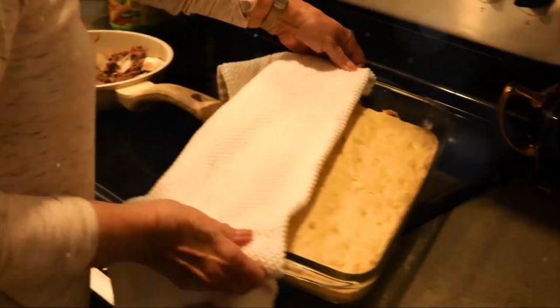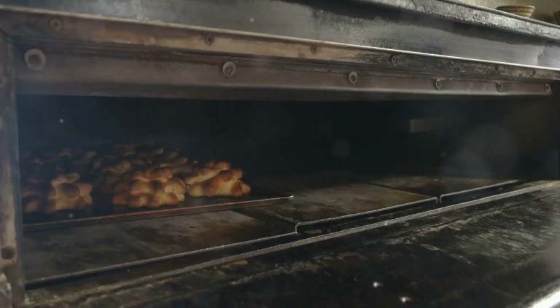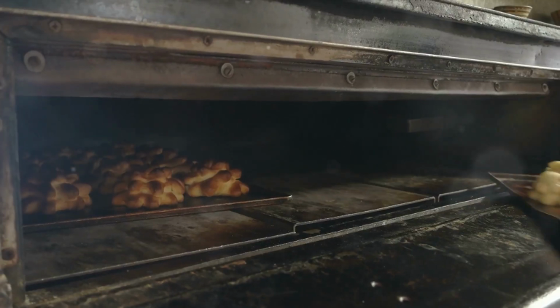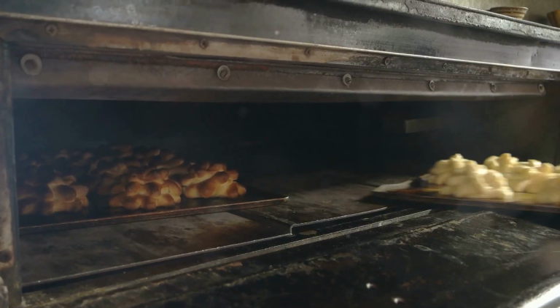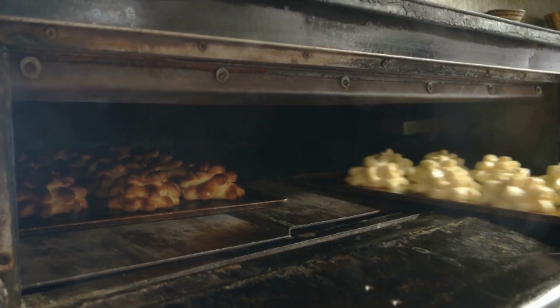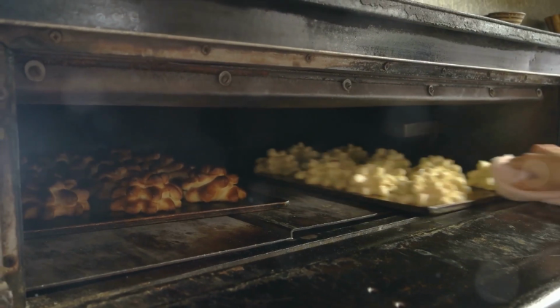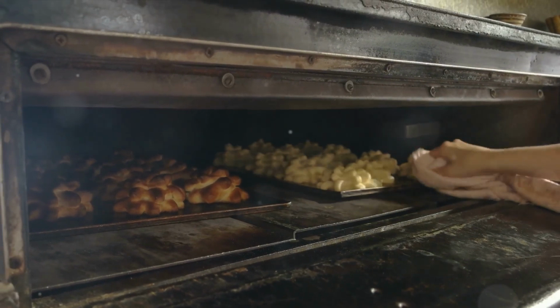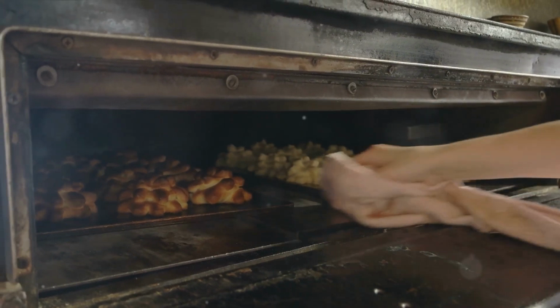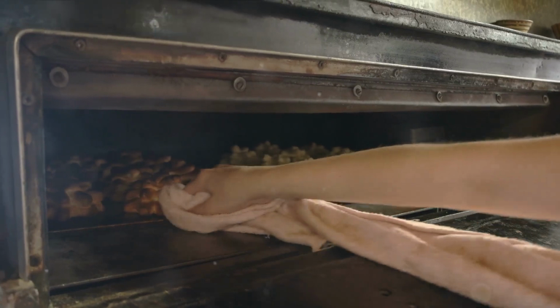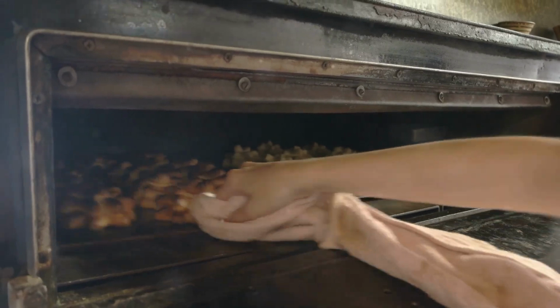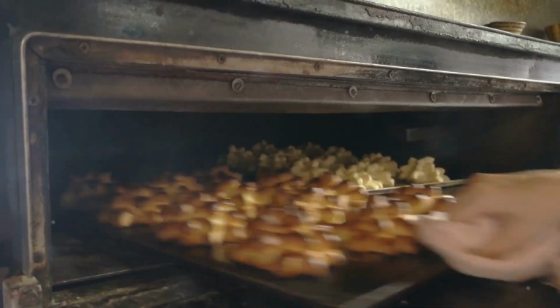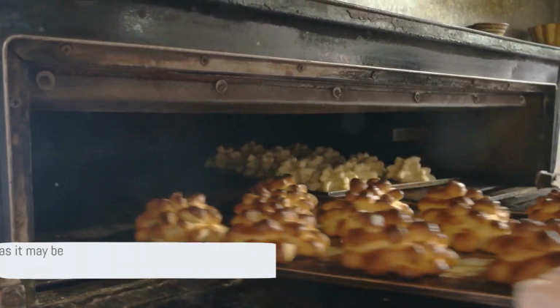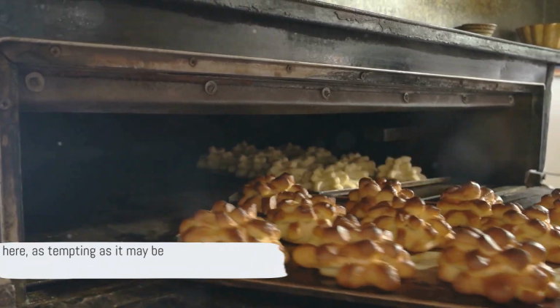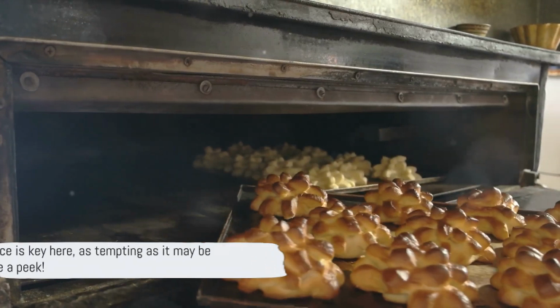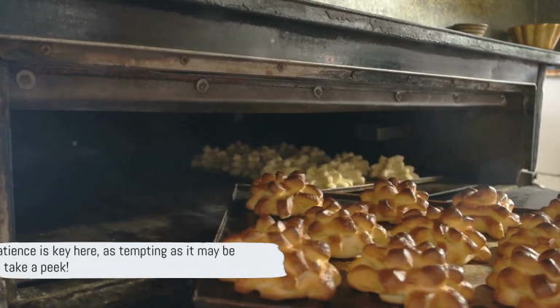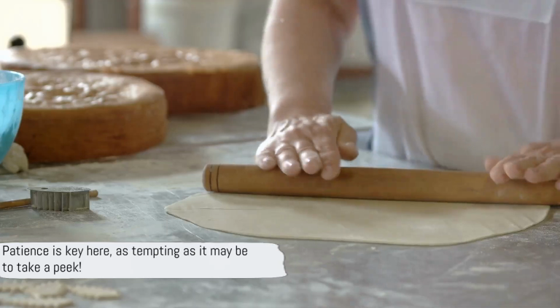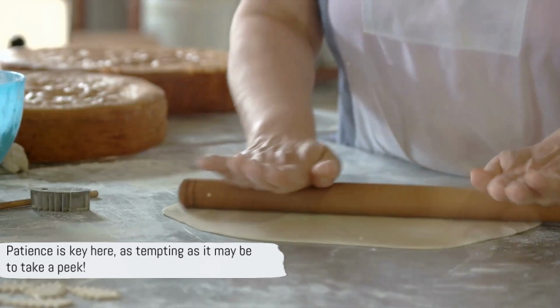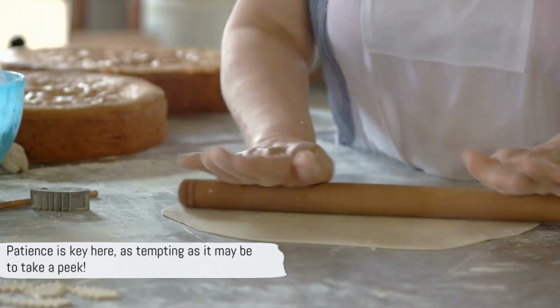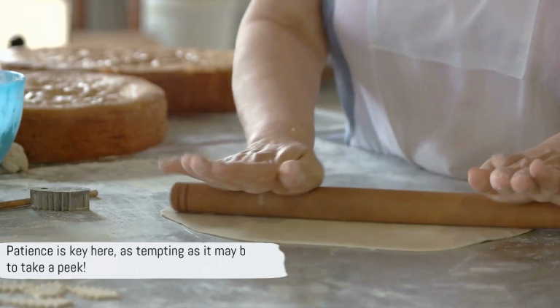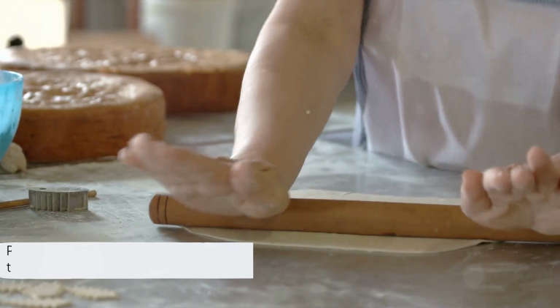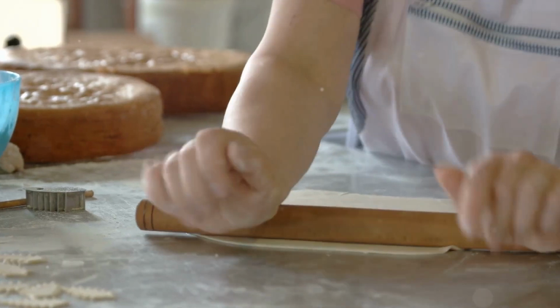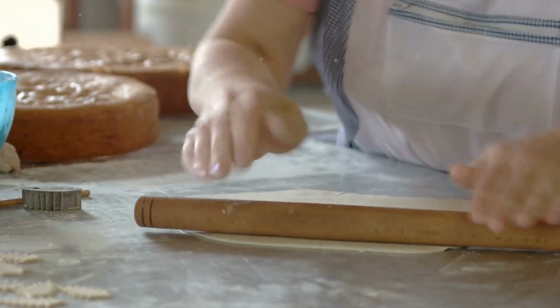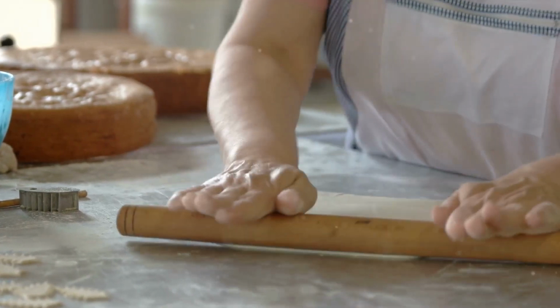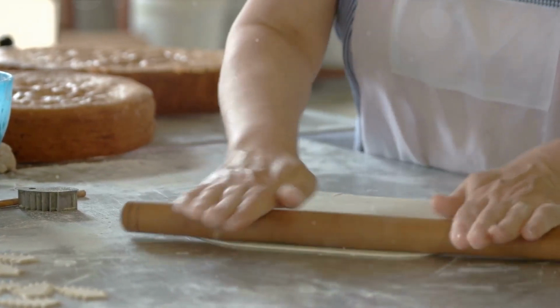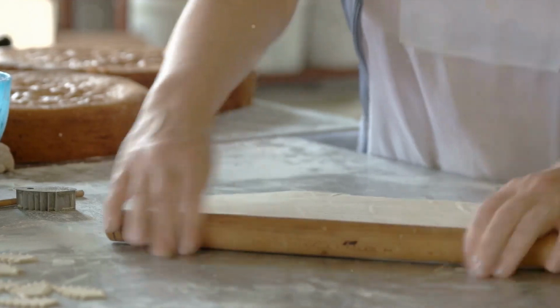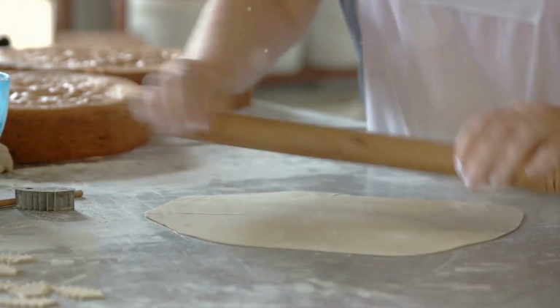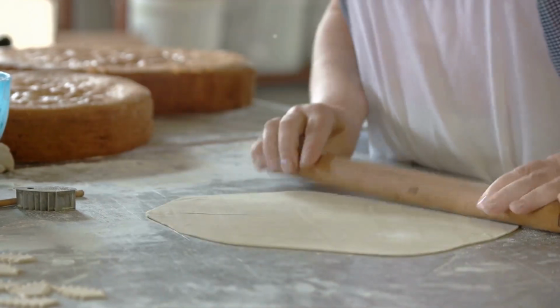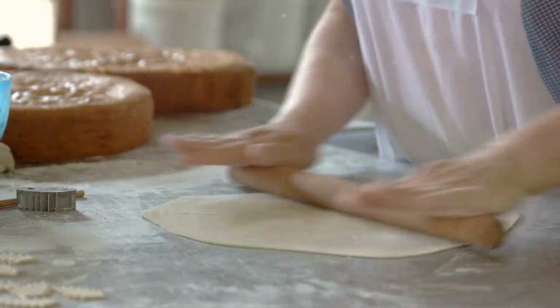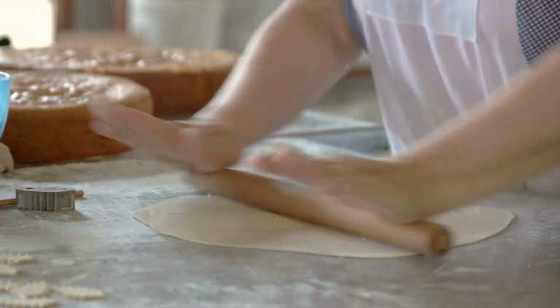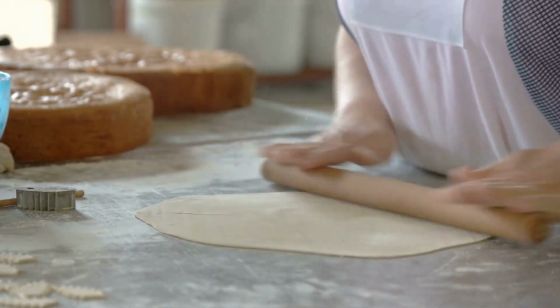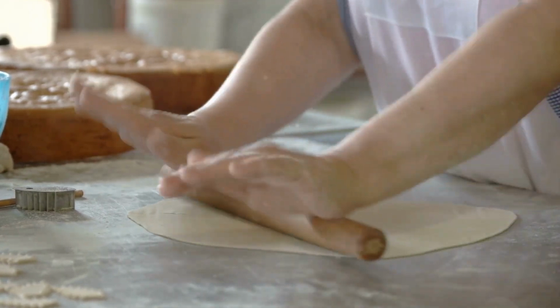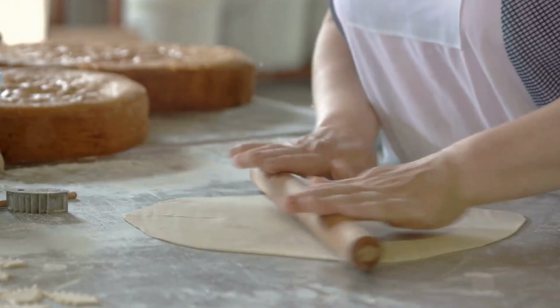Once the crust is ready, pour the lemon filling over it. Return the pan to the oven and bake for another 20 minutes. Patience is key here, as tempting as it may be to take a peek.